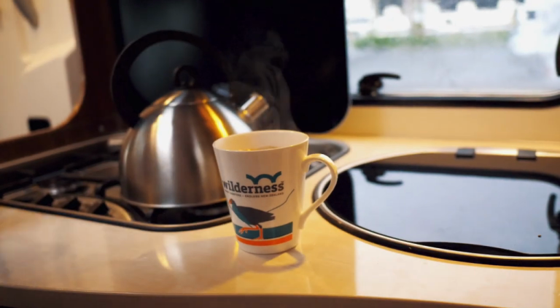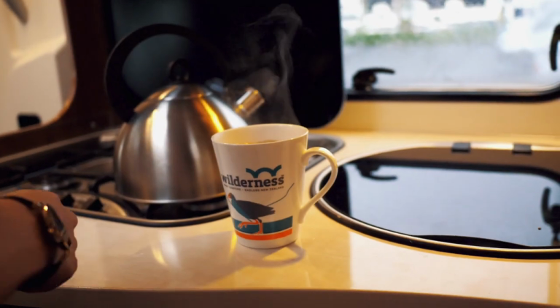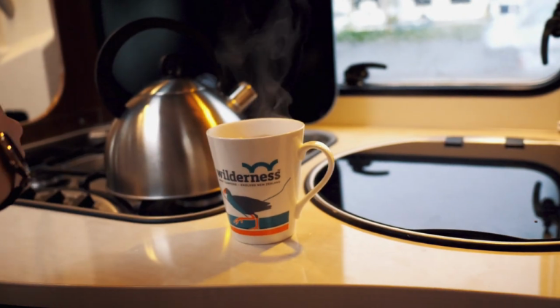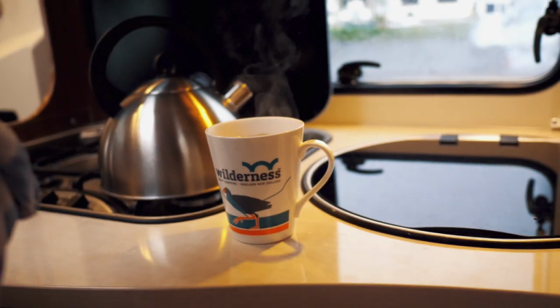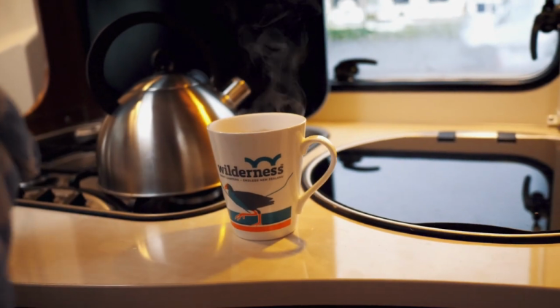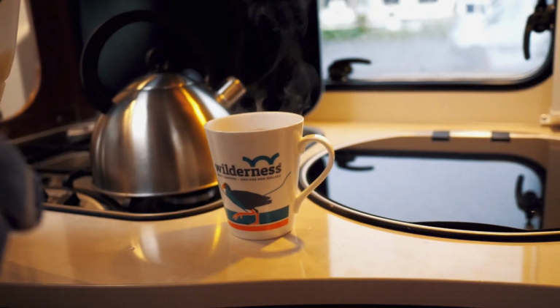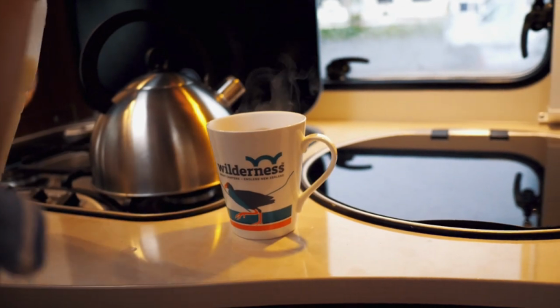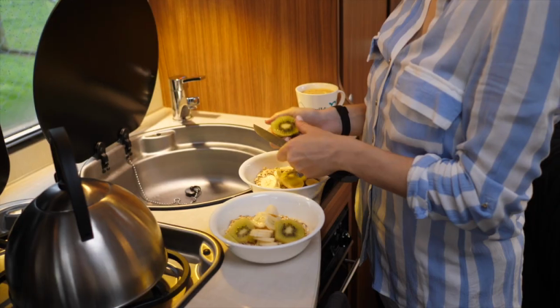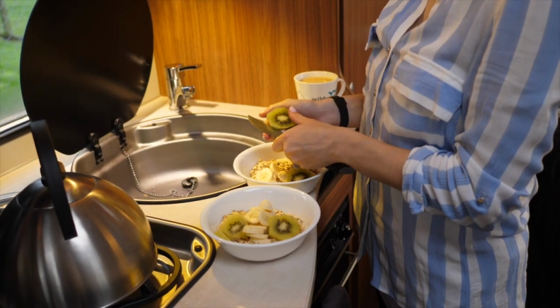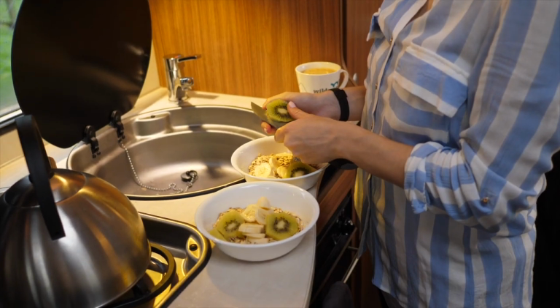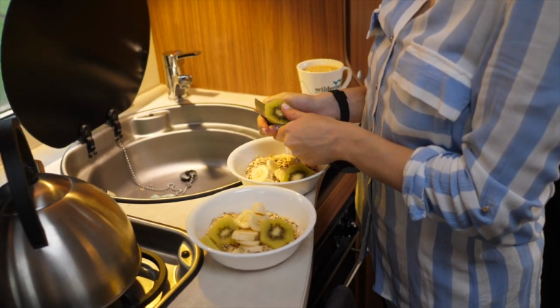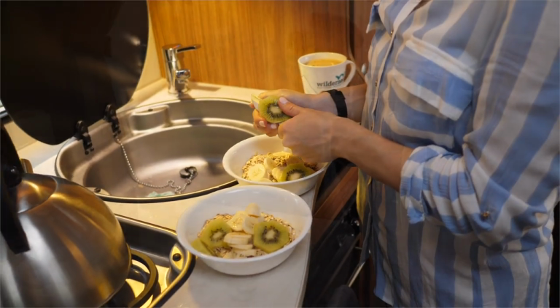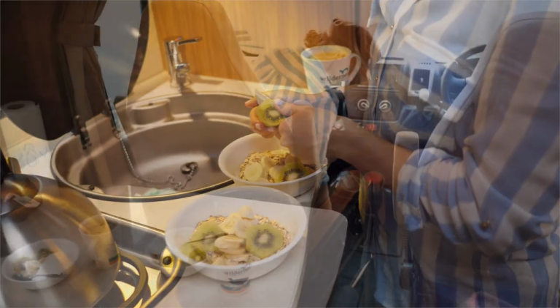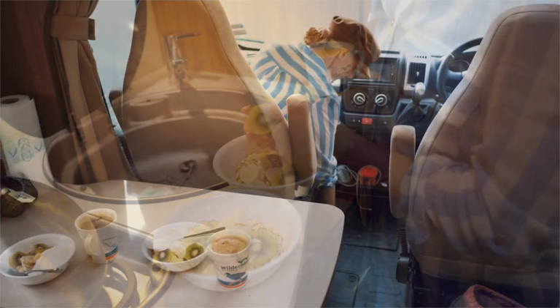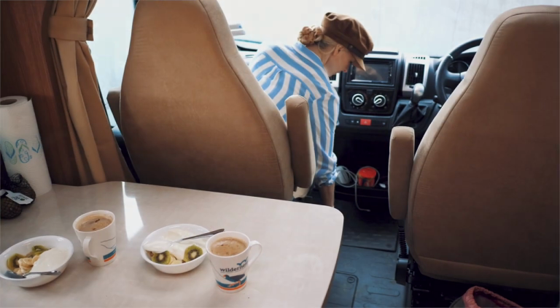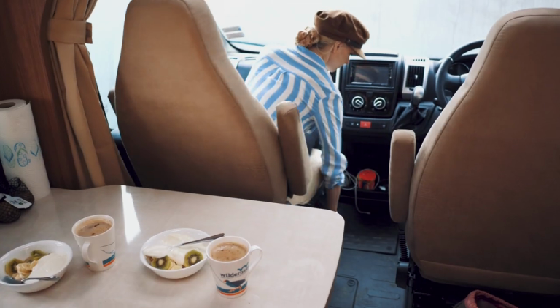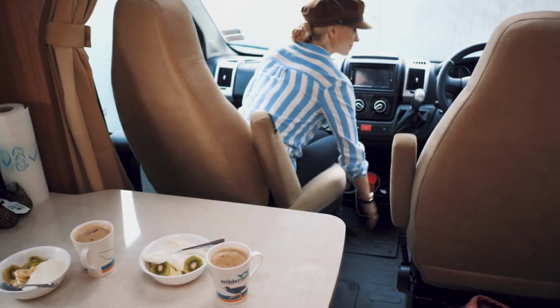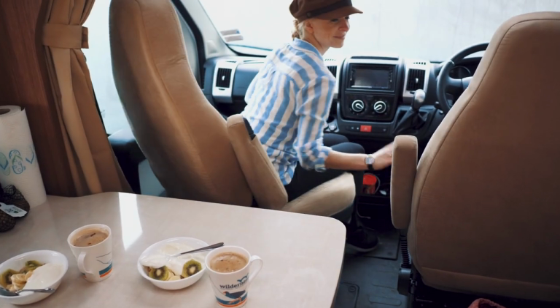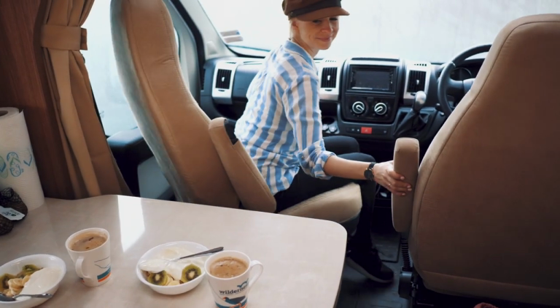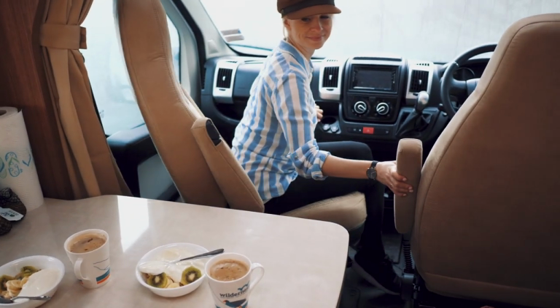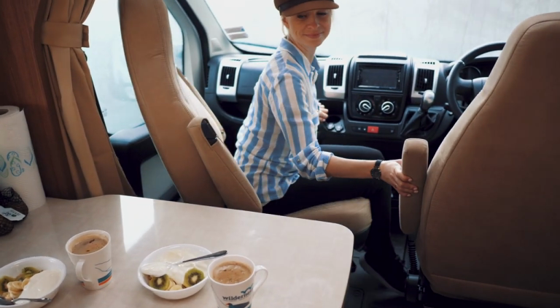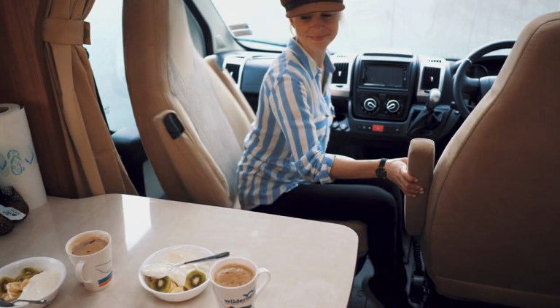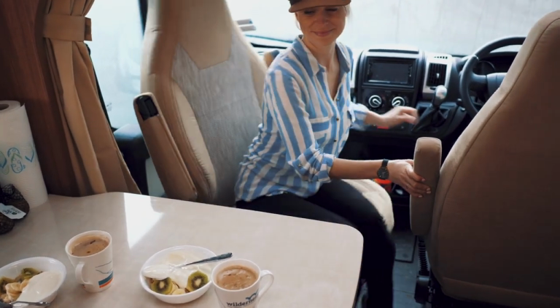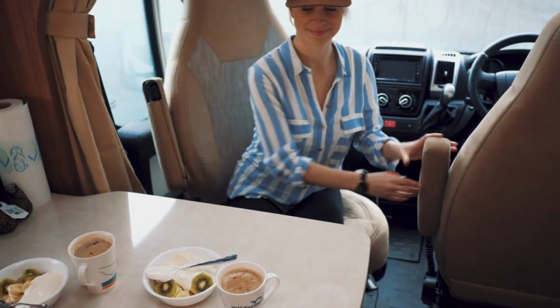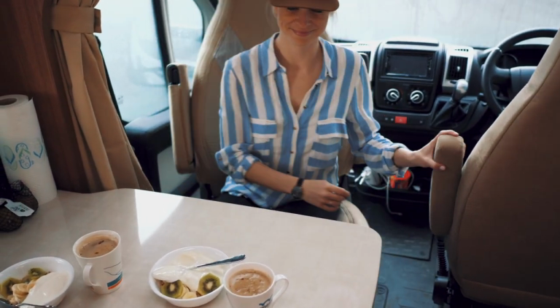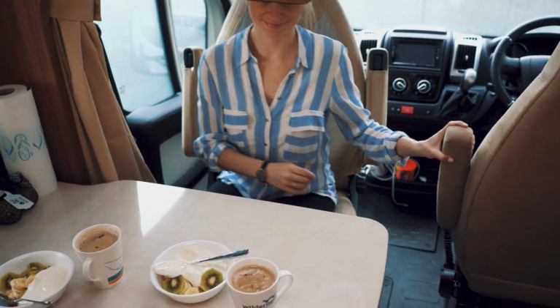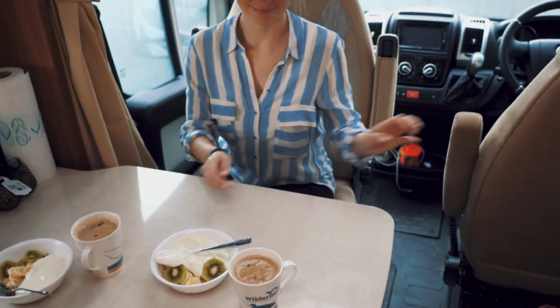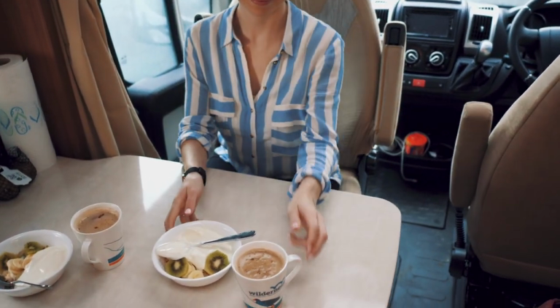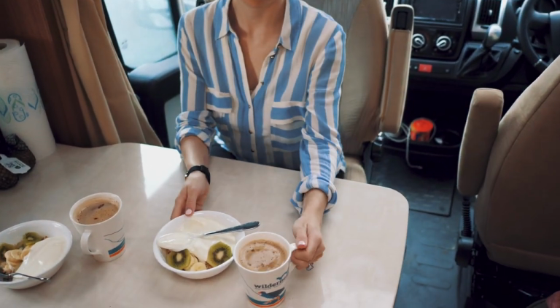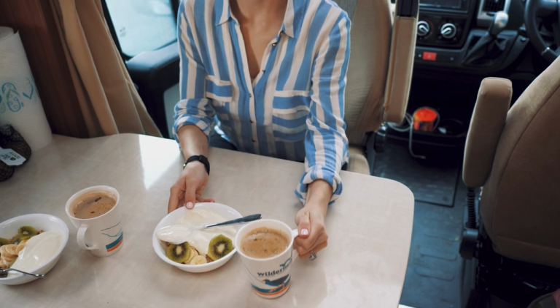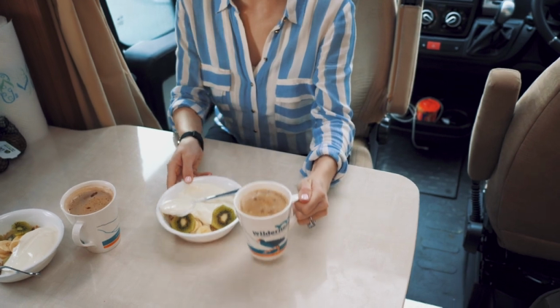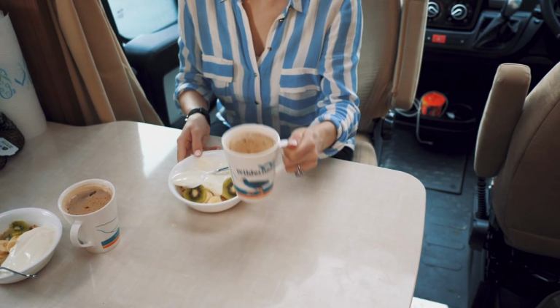Whether you're sitting down for breakfast, lunch or dinner you can rotate the two front seats to sit at the table. There is also a permanent bench opposite — more than enough space for two people.